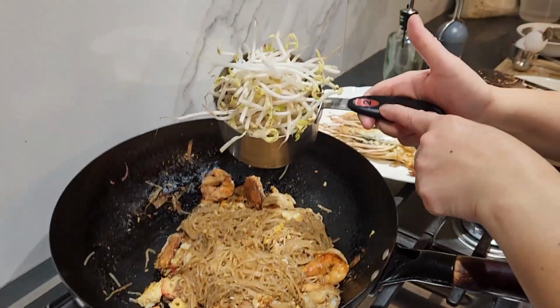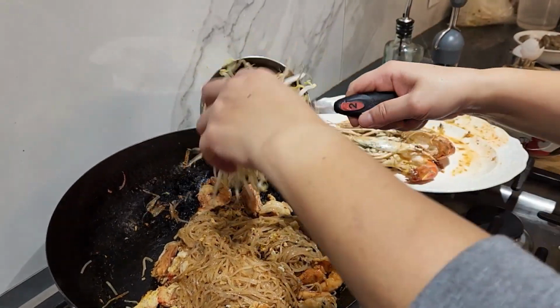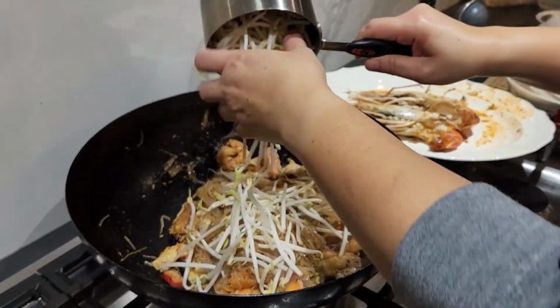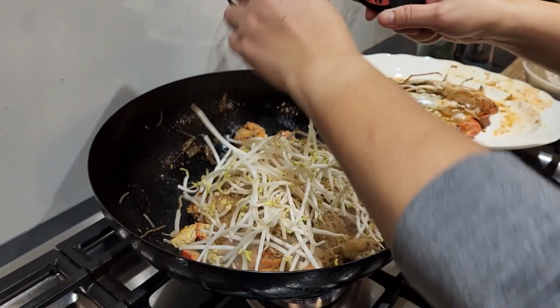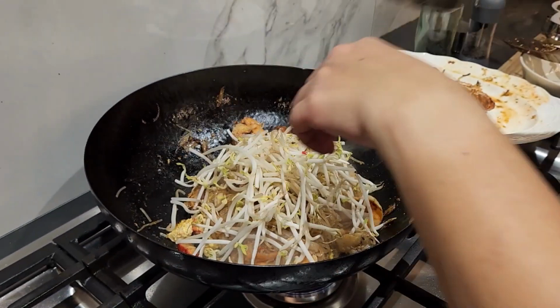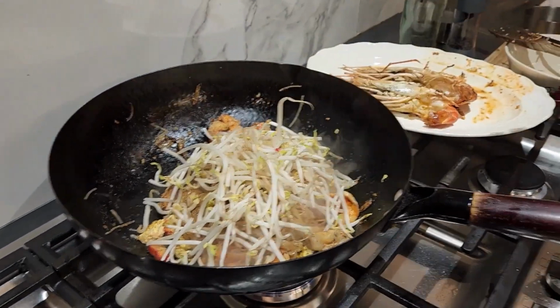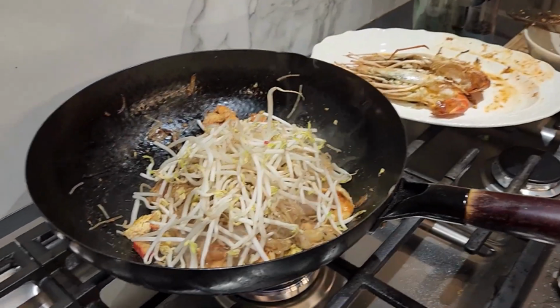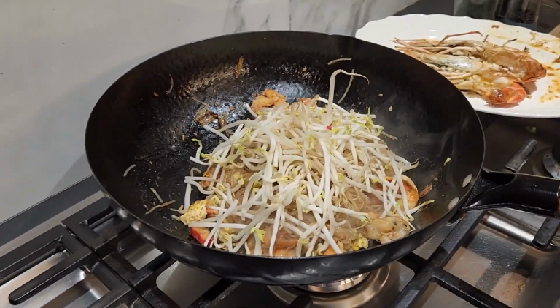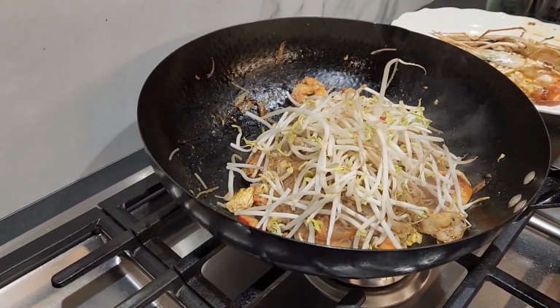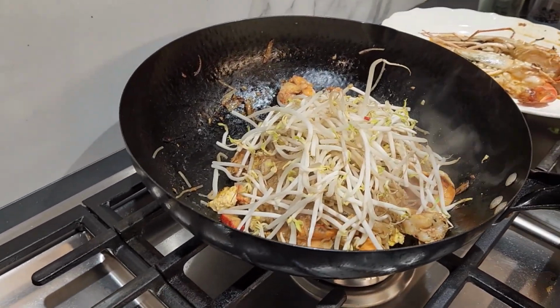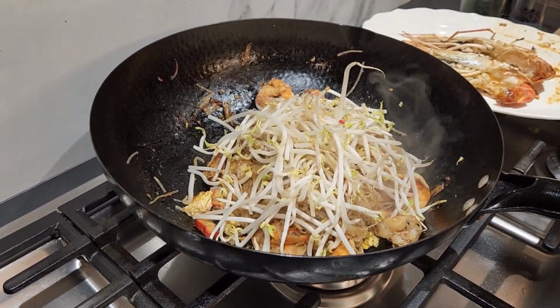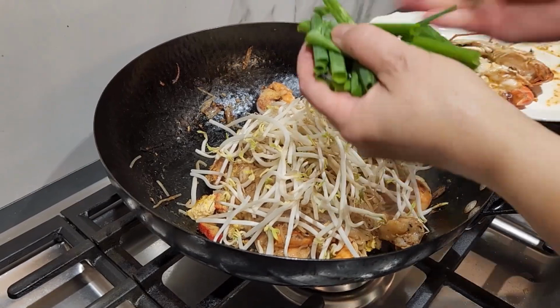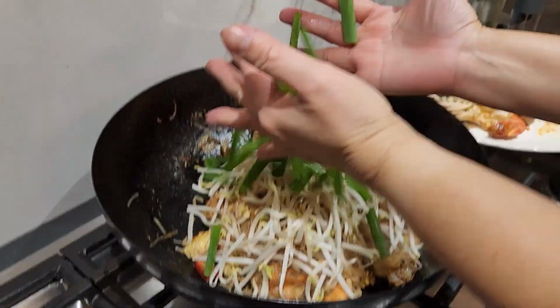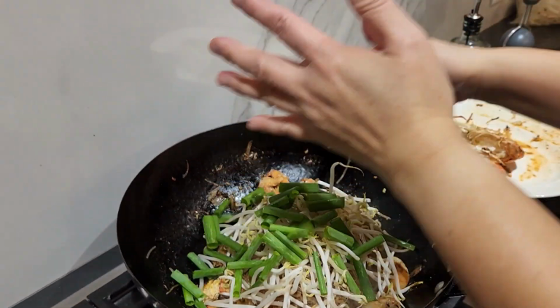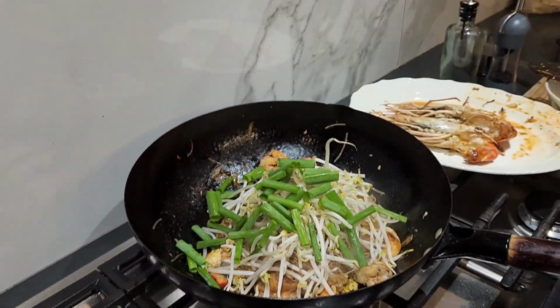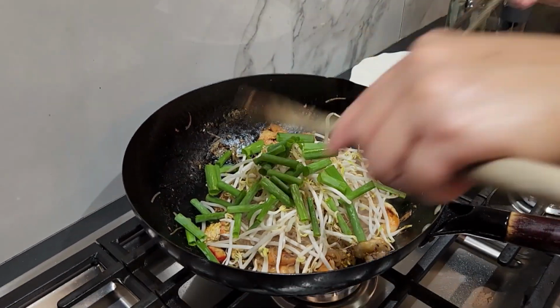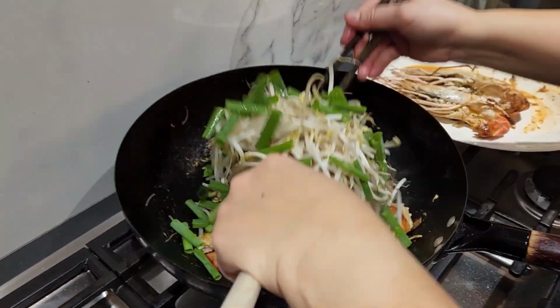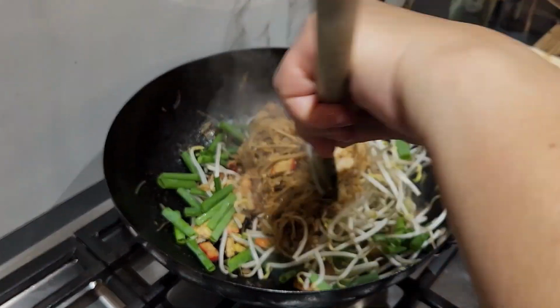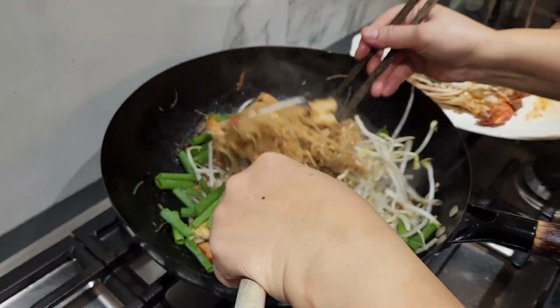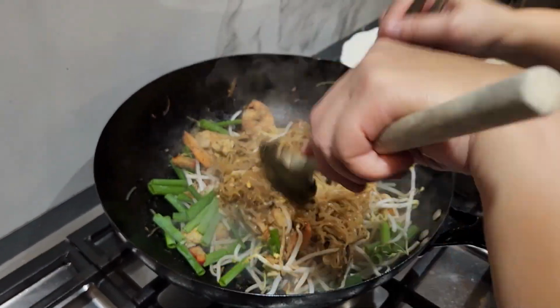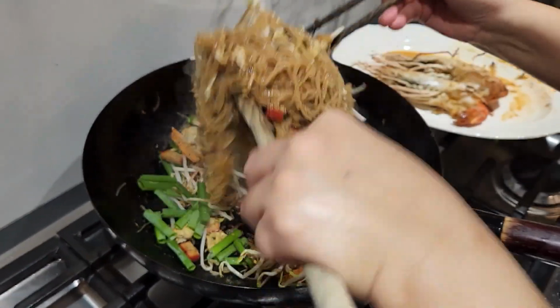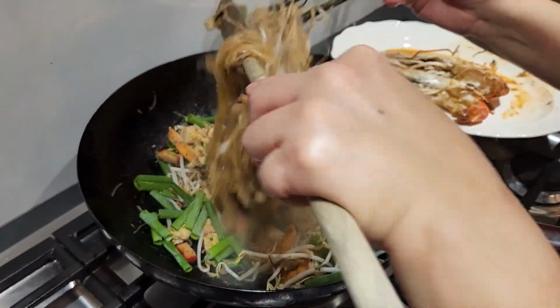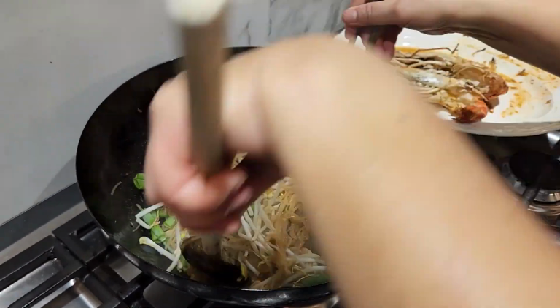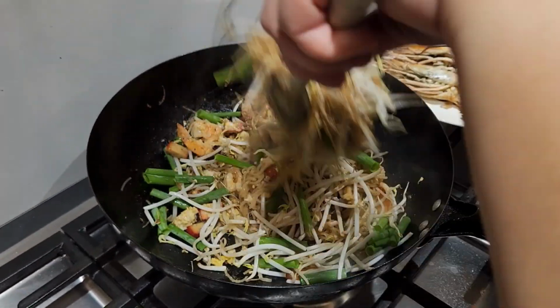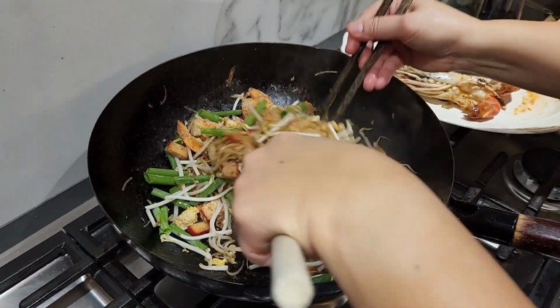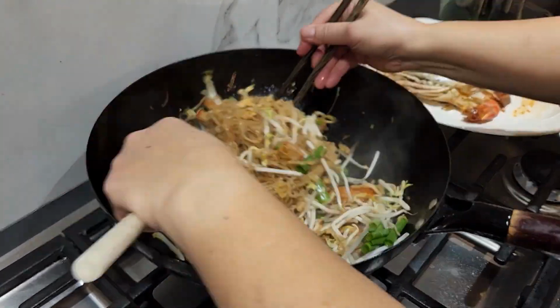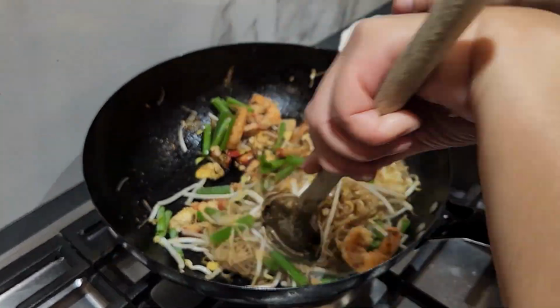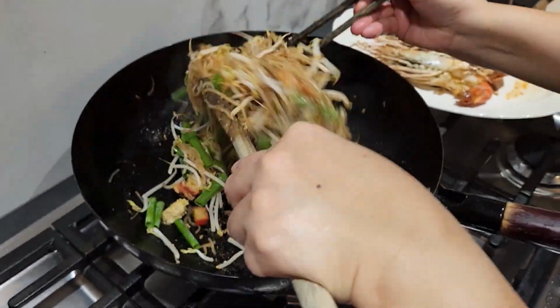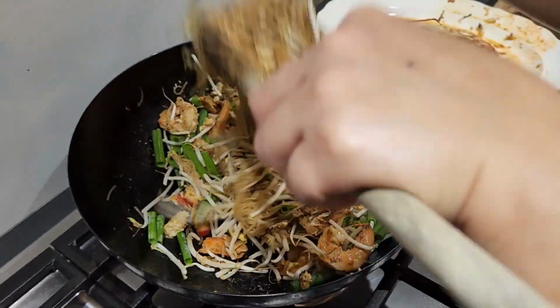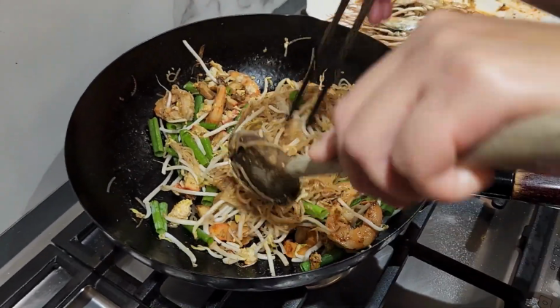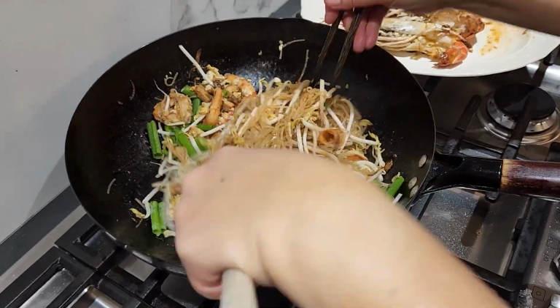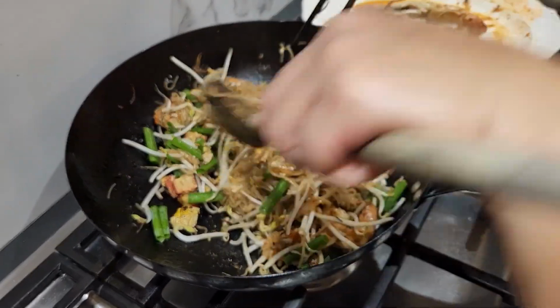Once that is well-mixed, time to plate up. The king prawns go on top. Serve with fresh lemon or lime and sprinkle with roasted peanuts — I like whole peanuts, or crushed if you prefer.